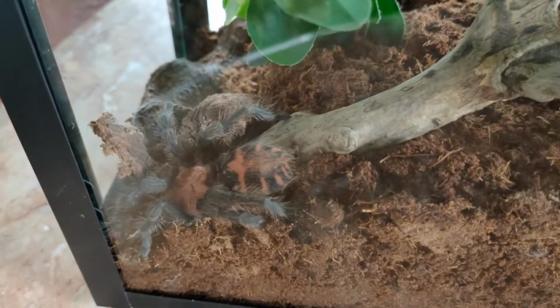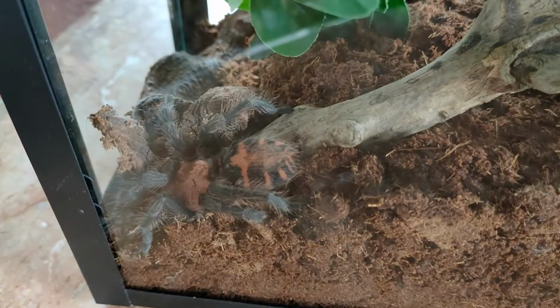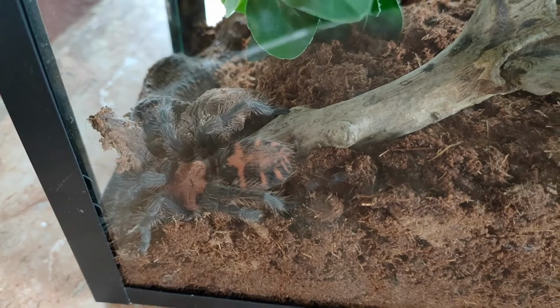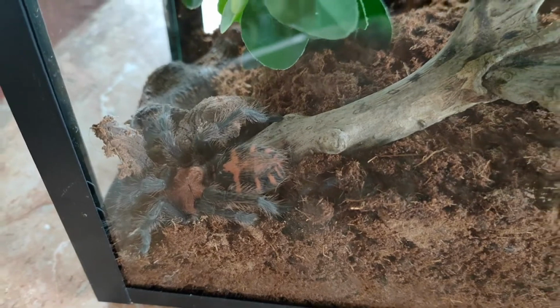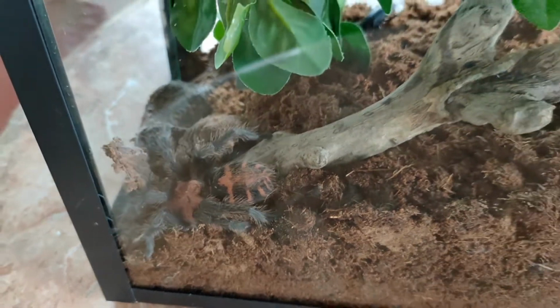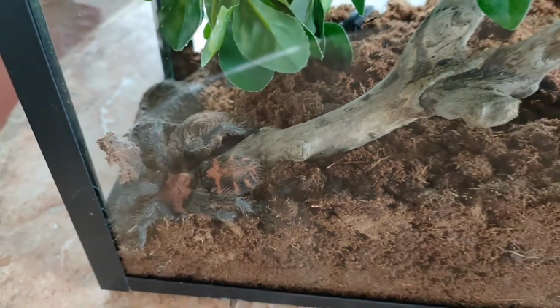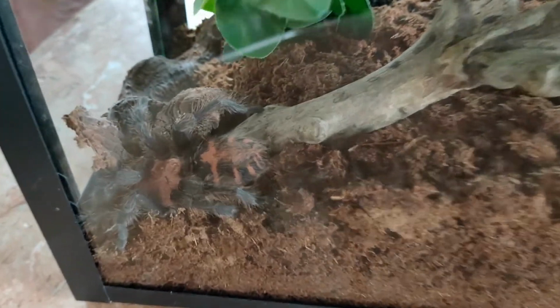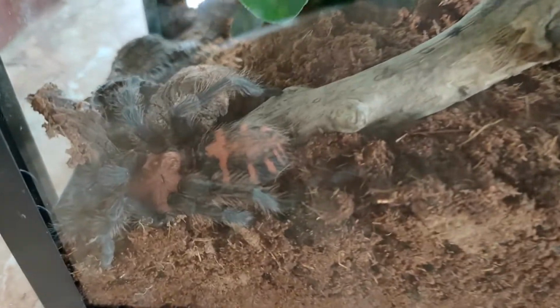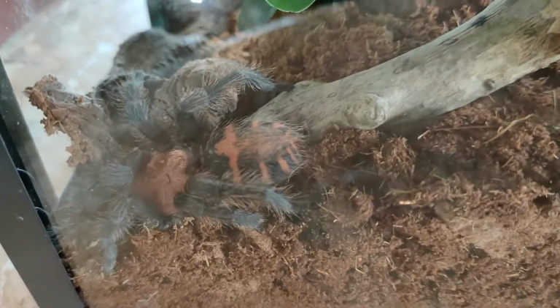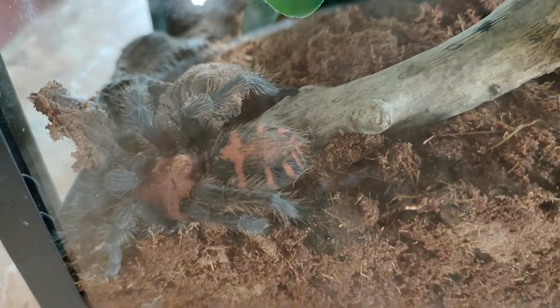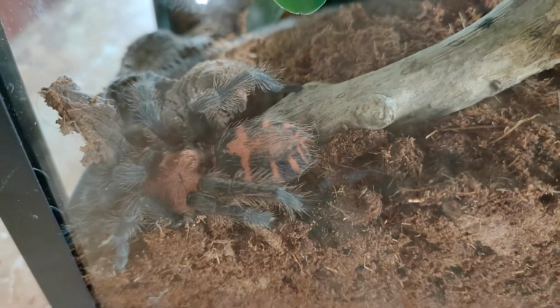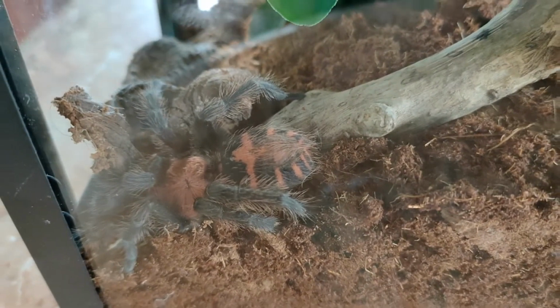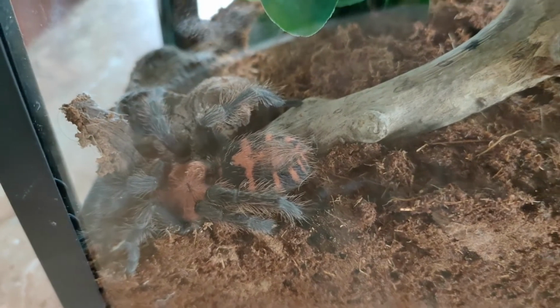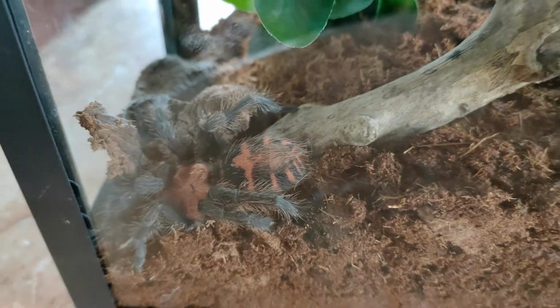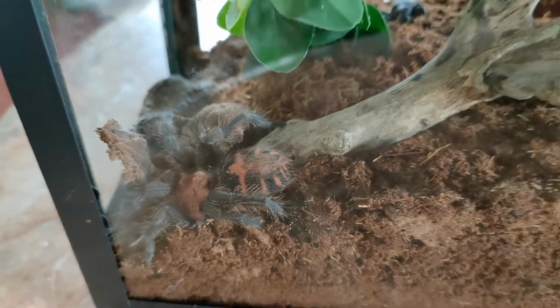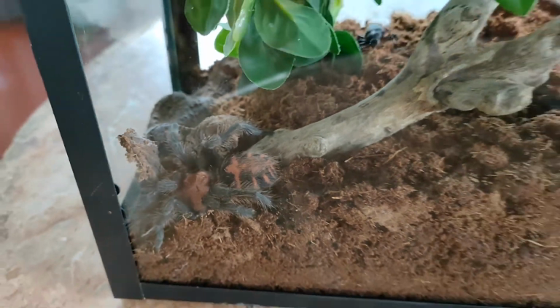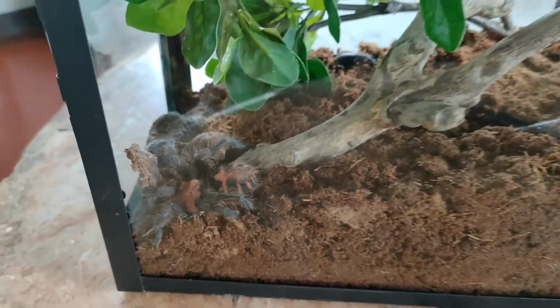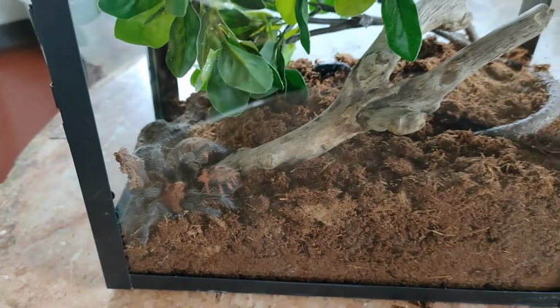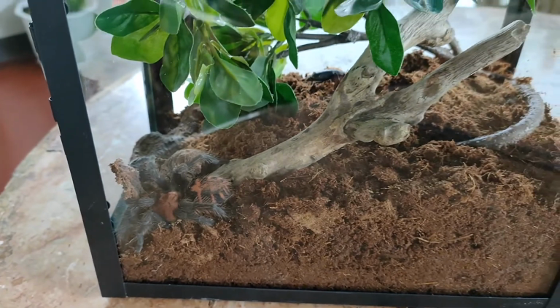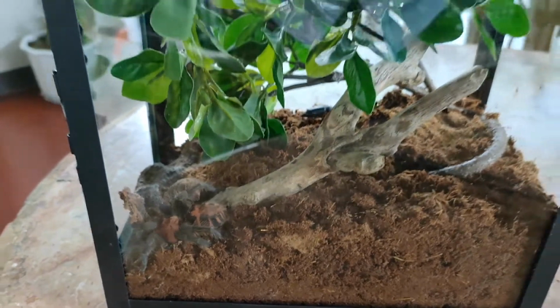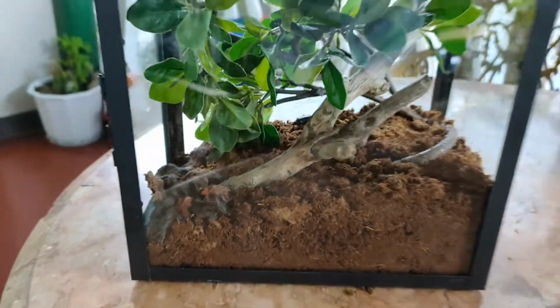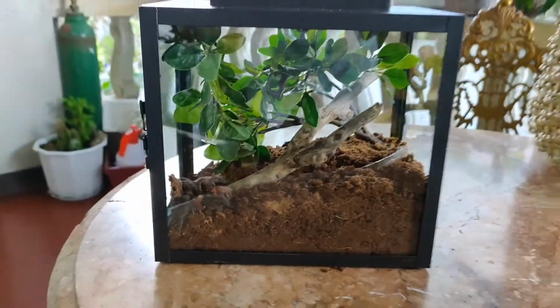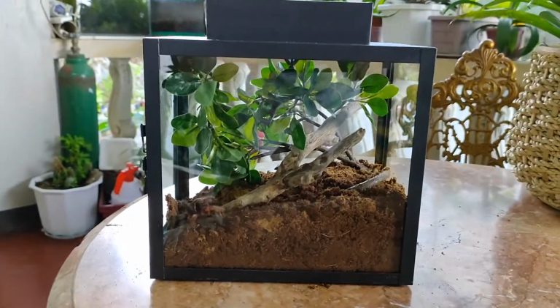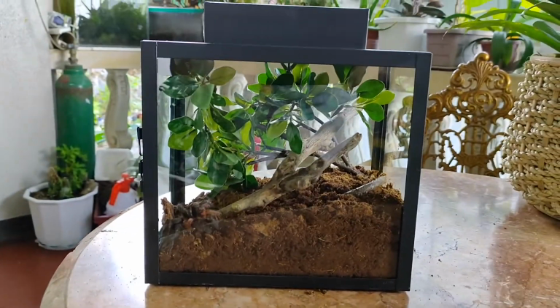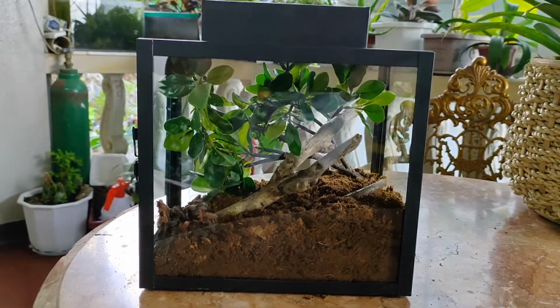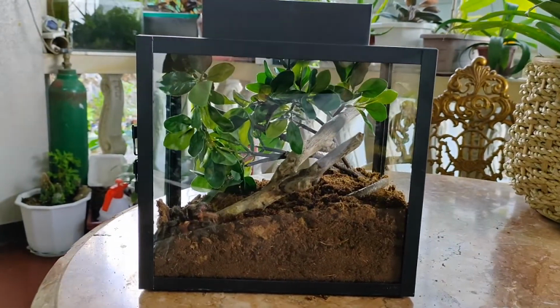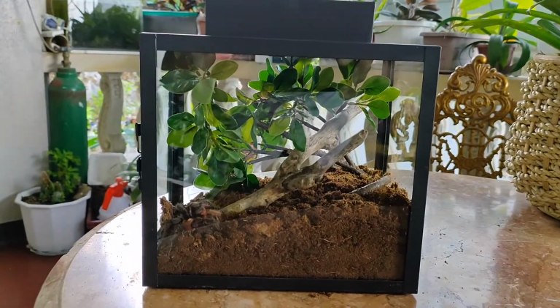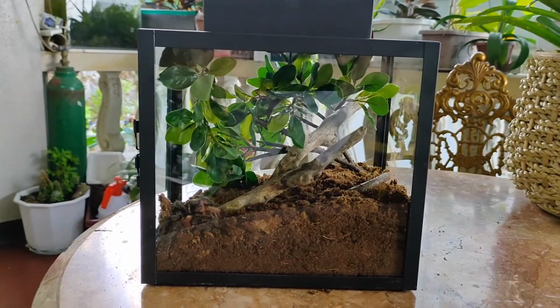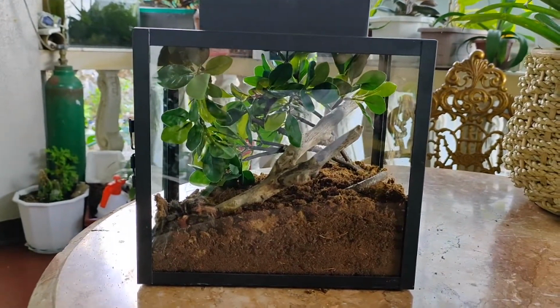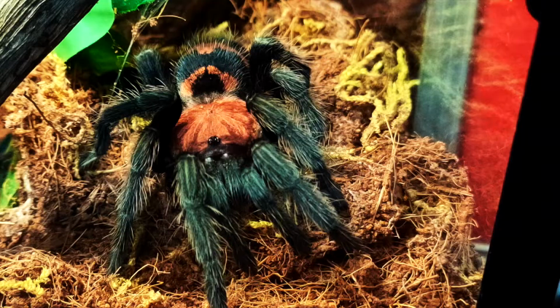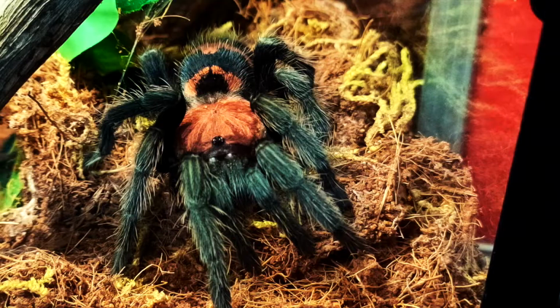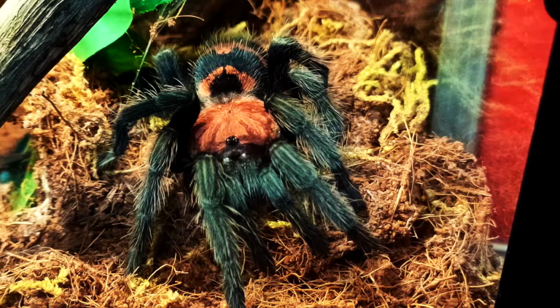Thank you again for joining me in this fun and easy way of building Freda's glass house, only here at Jojo's World. Bye!